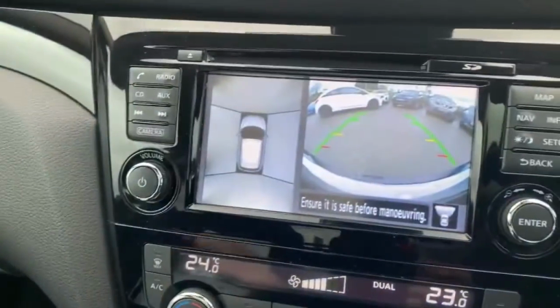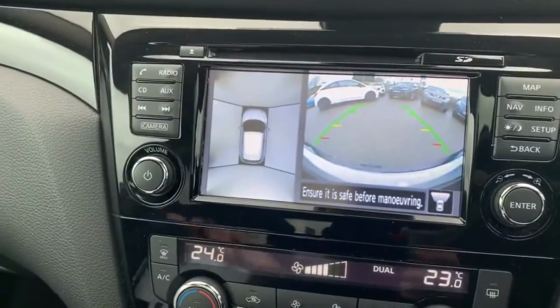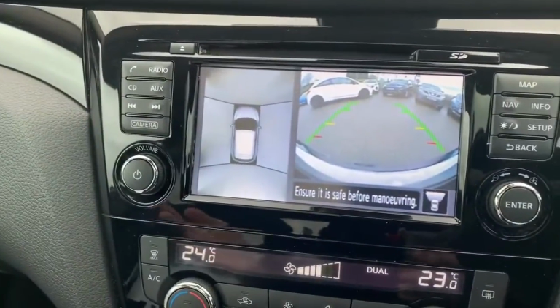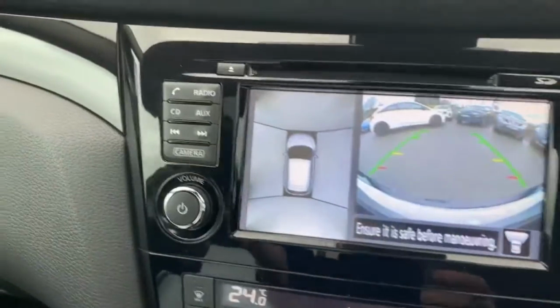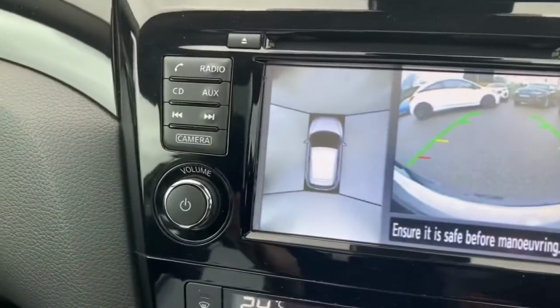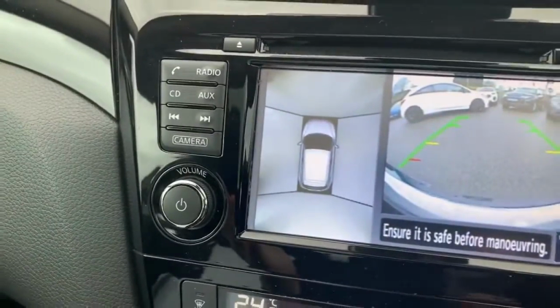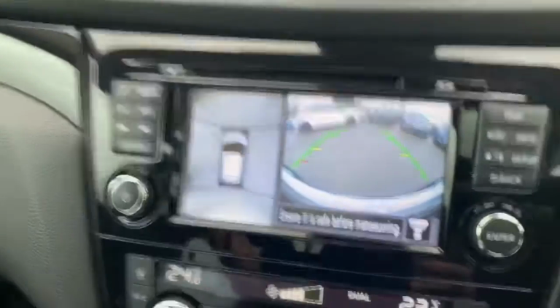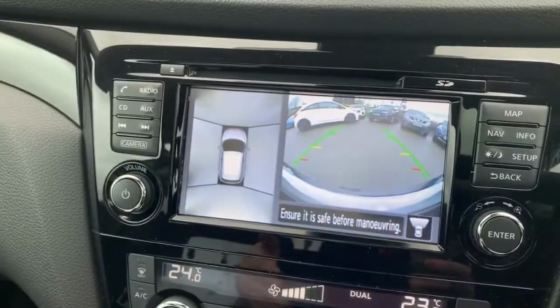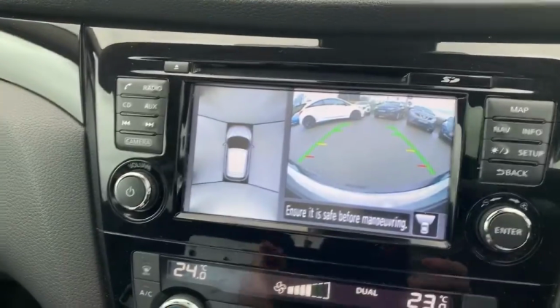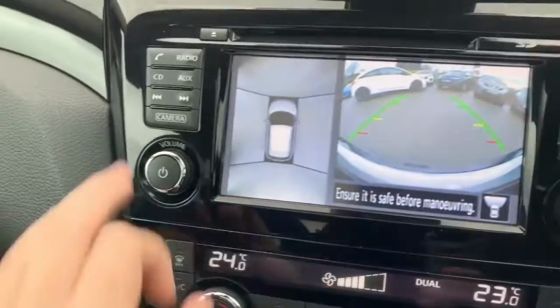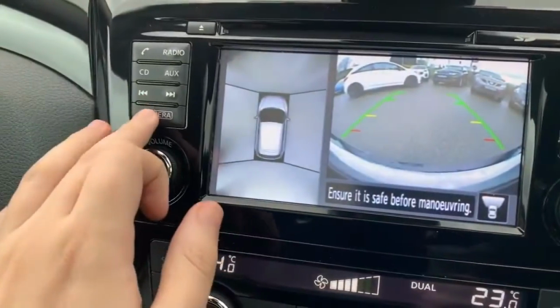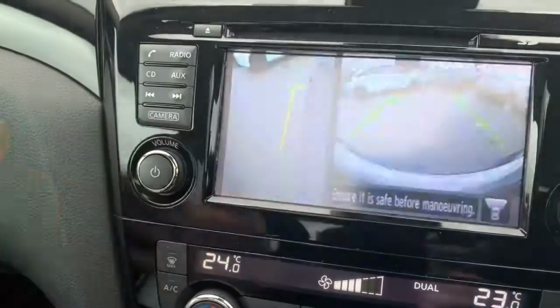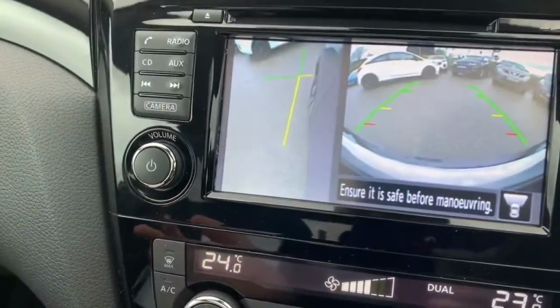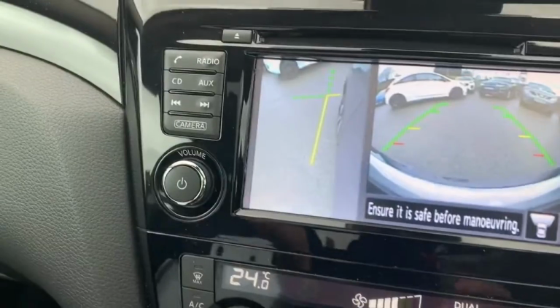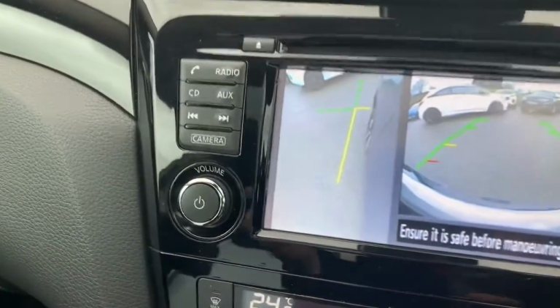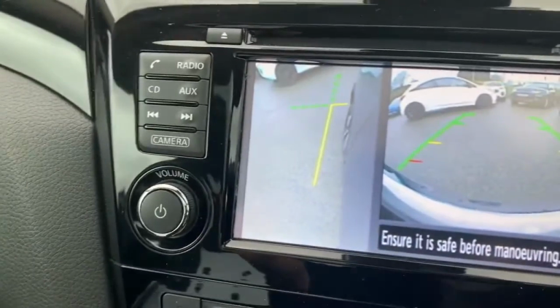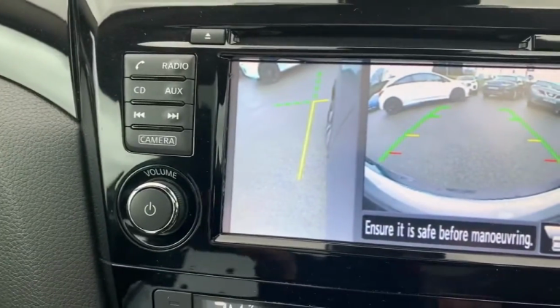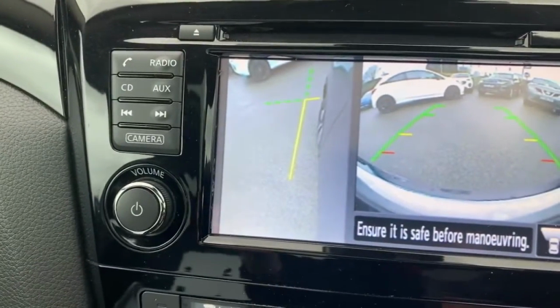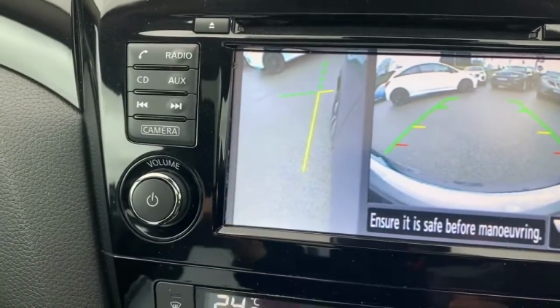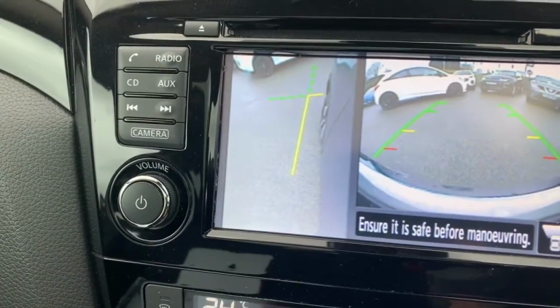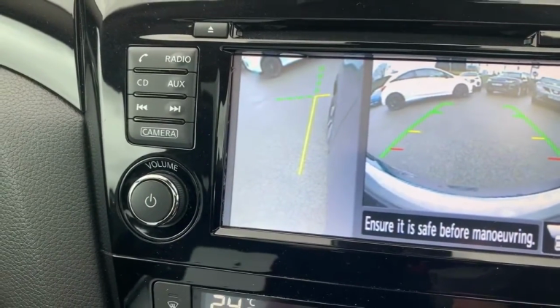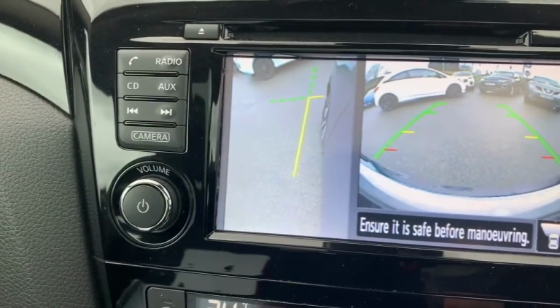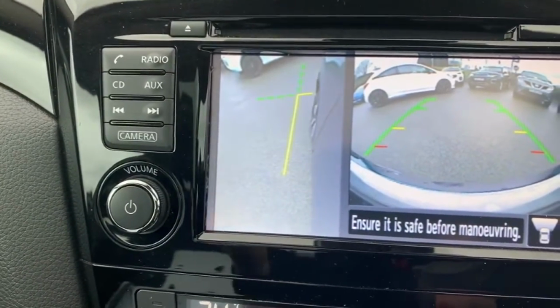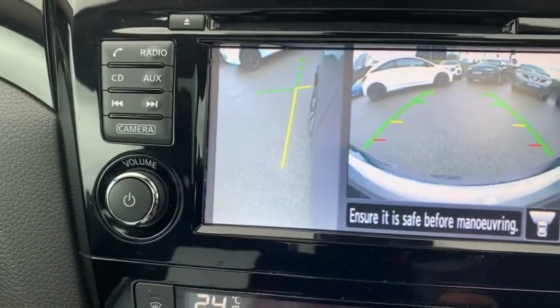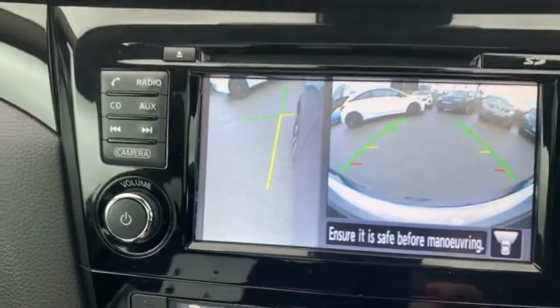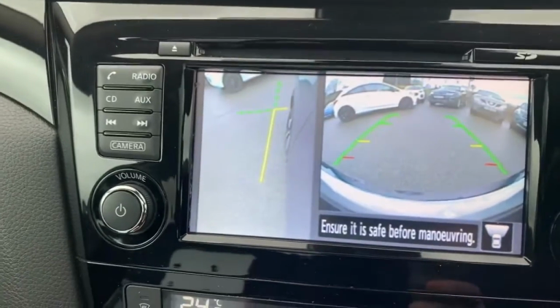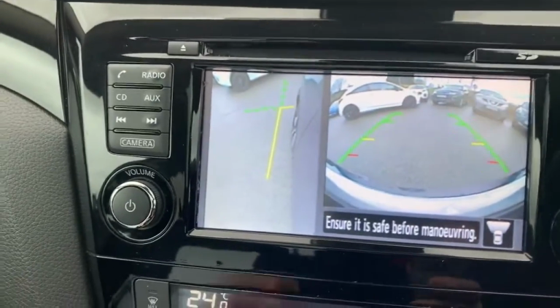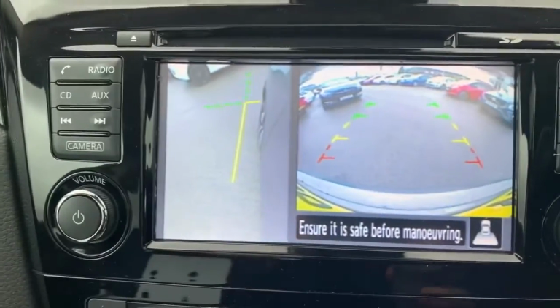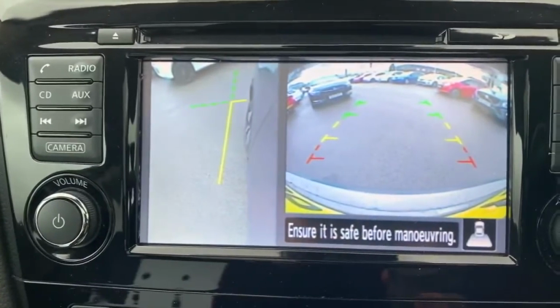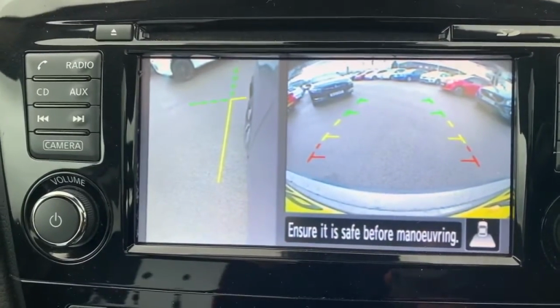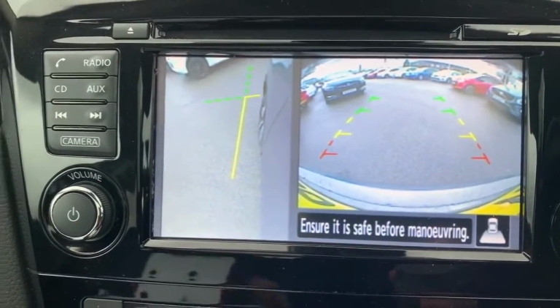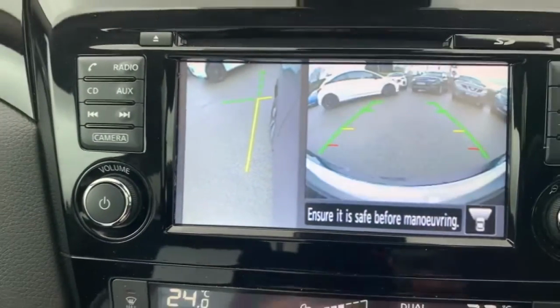Parking camera — you've got the 360 overhead camera there, your front-facing camera there. Press it again and it goes on to one of the cameras underneath your side mirrors for the curb parking. Pop it into reverse and that camera changes then to your rear-view camera as well.